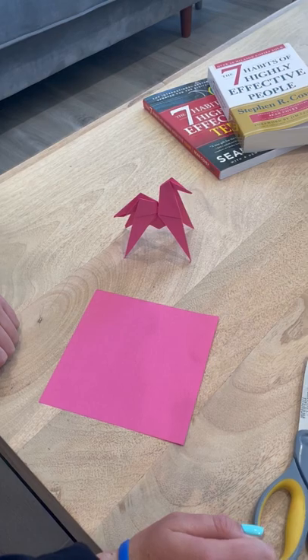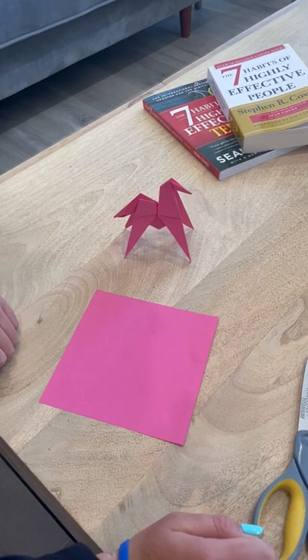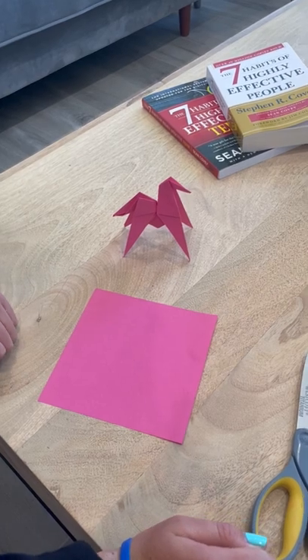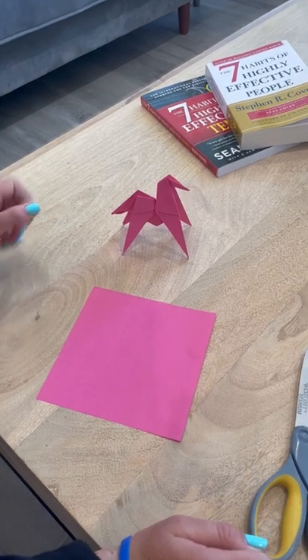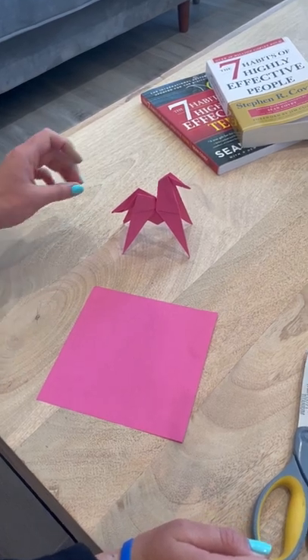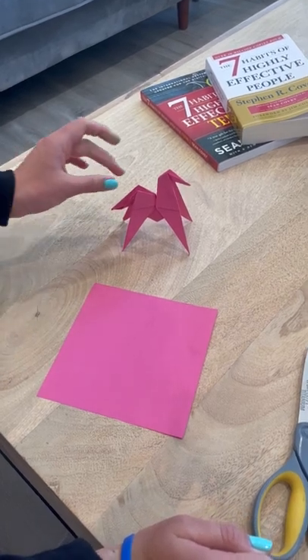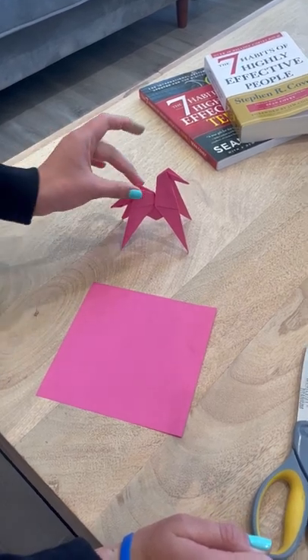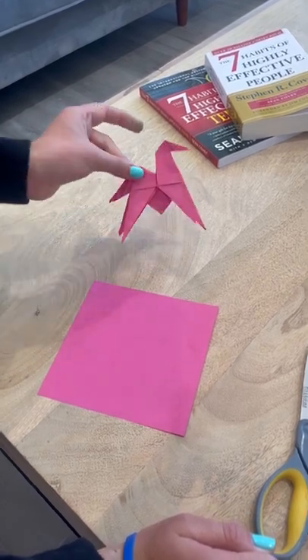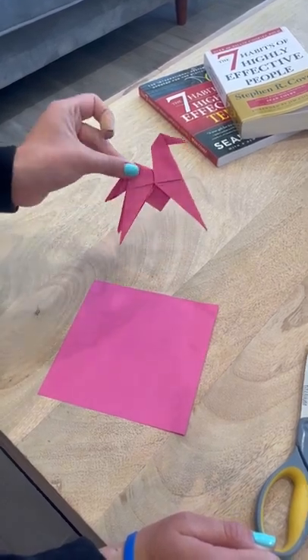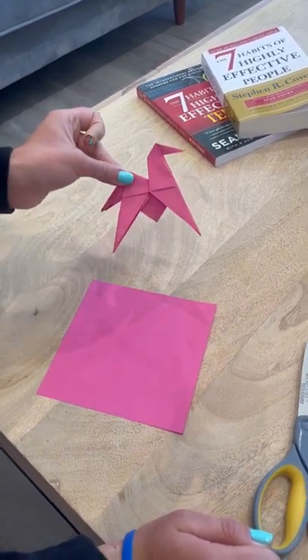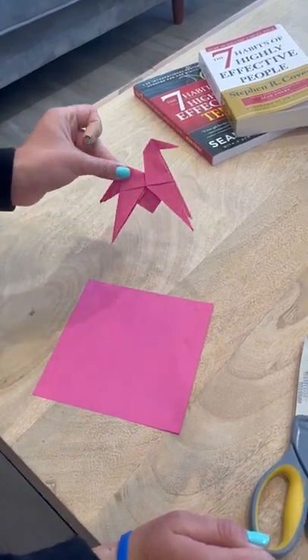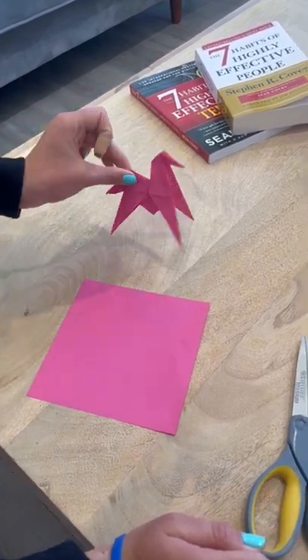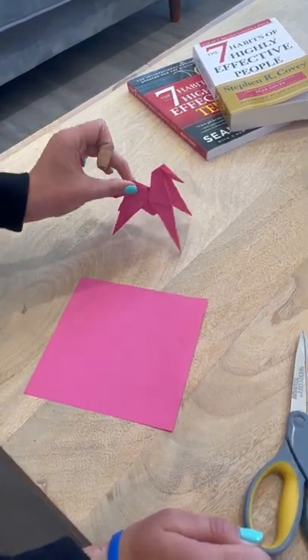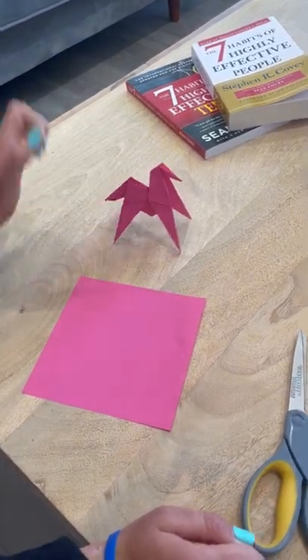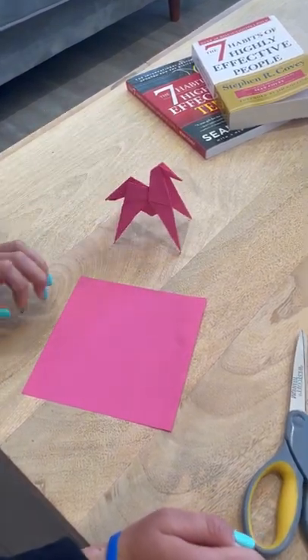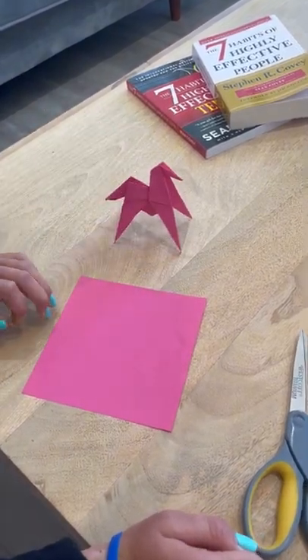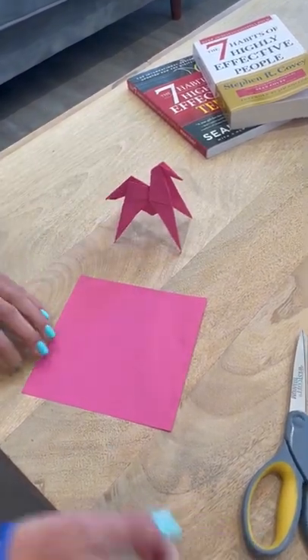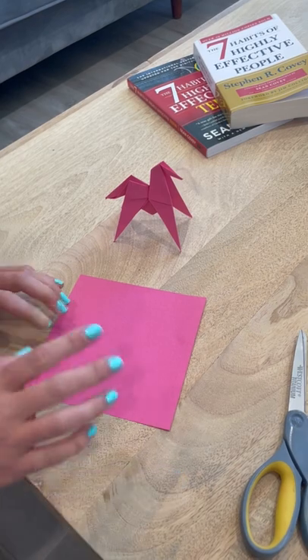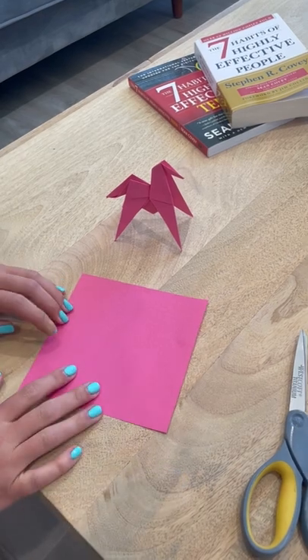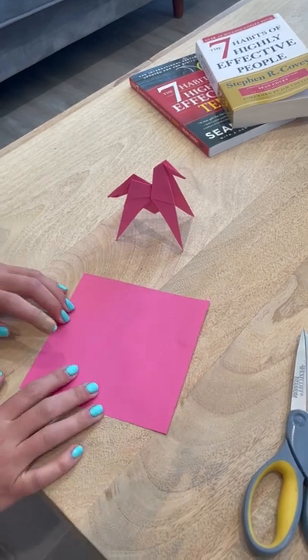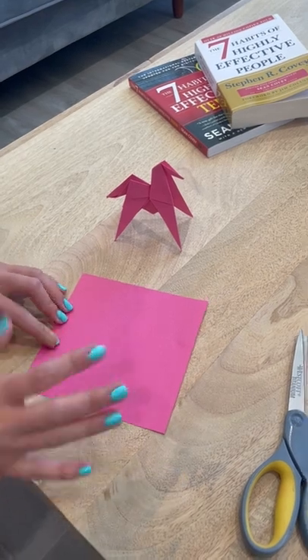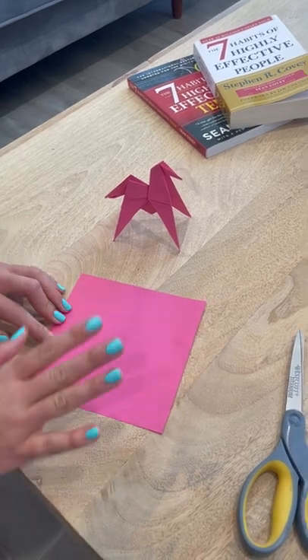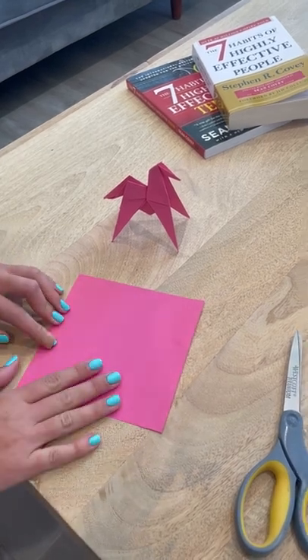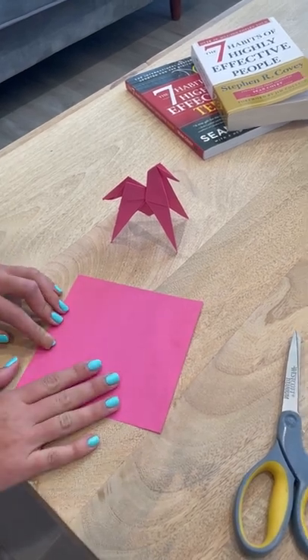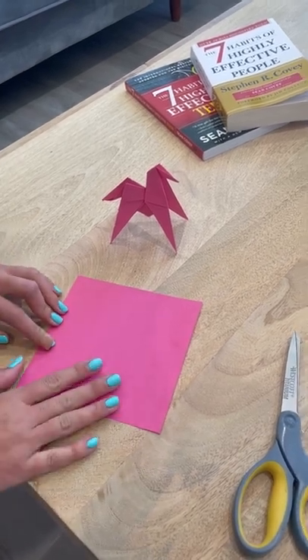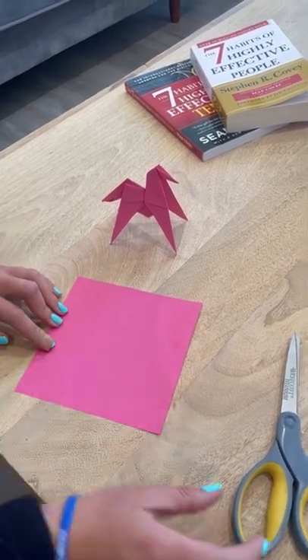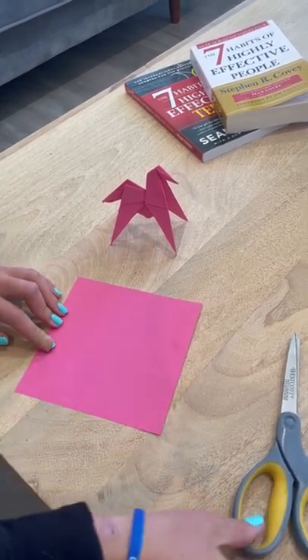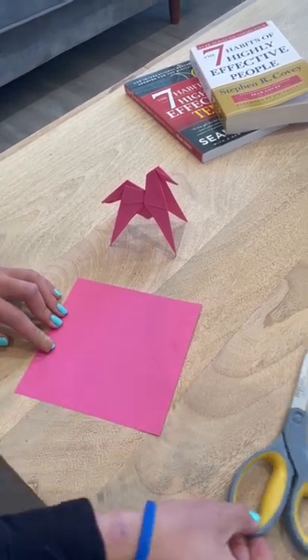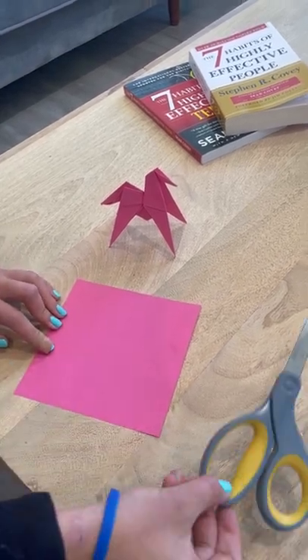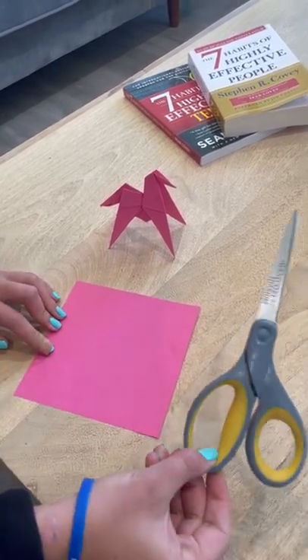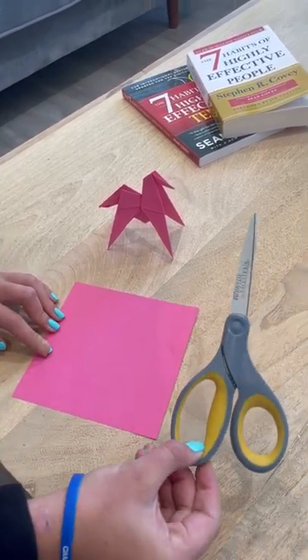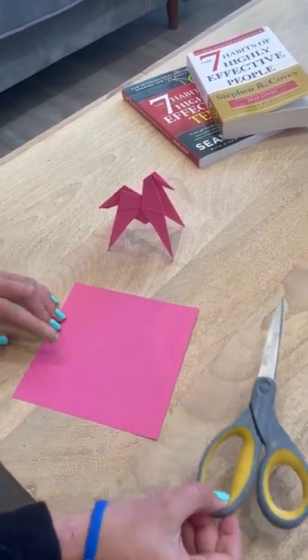Hi guys, today I'm going to show you how to make the origami horse that we've all been talking about. You'll need a 6x6 origami paper and also a pair of scissors.